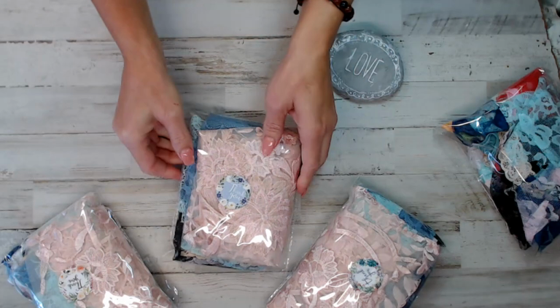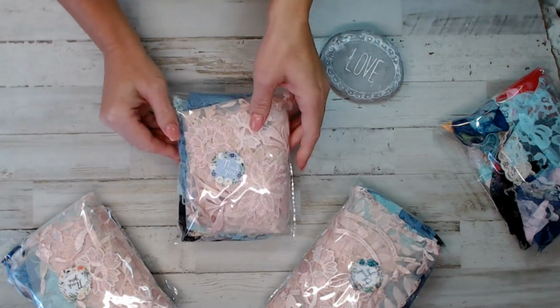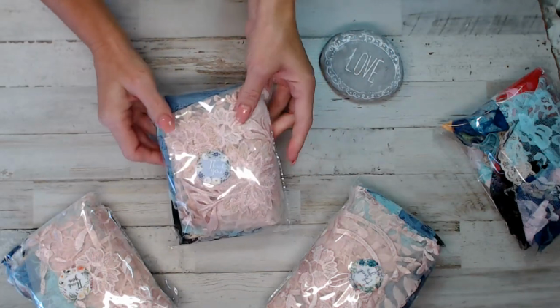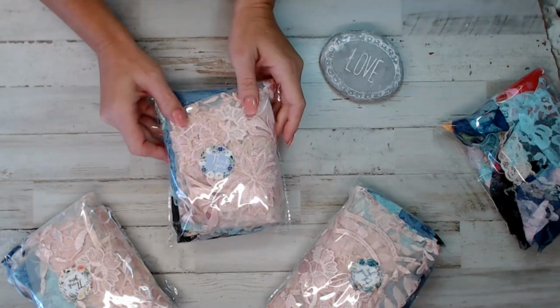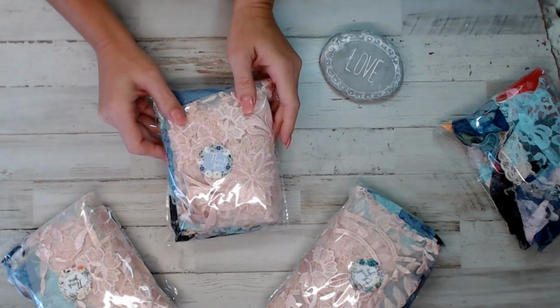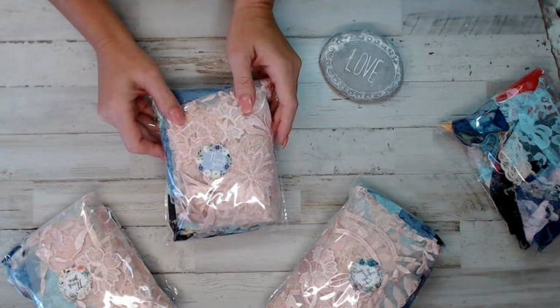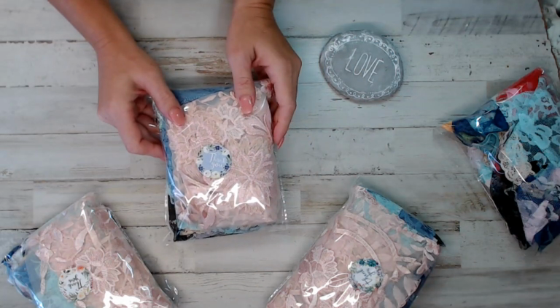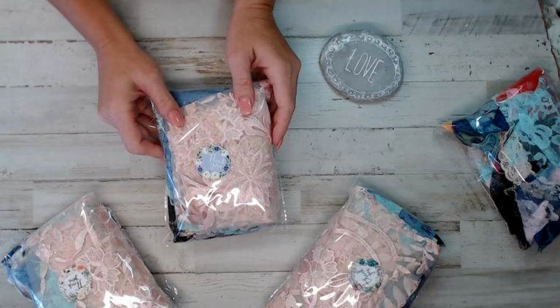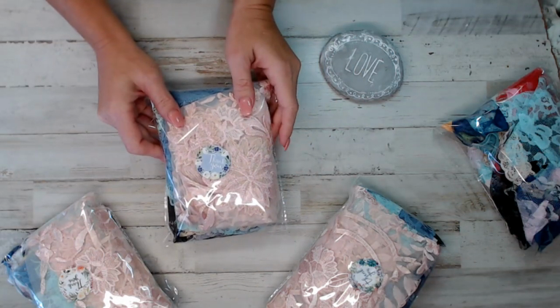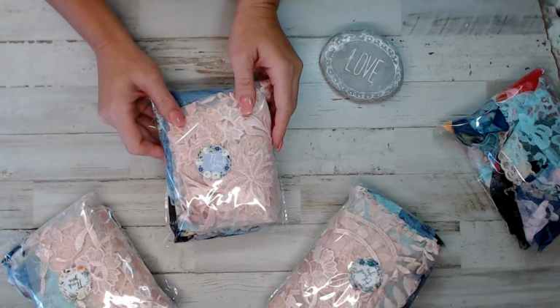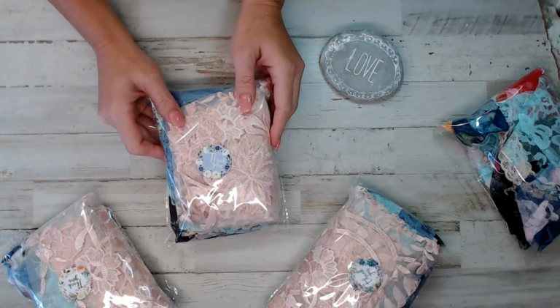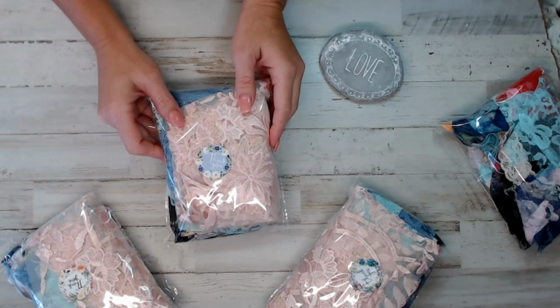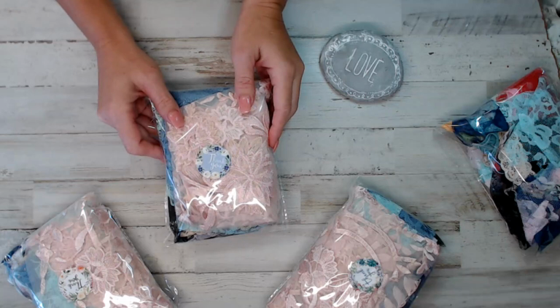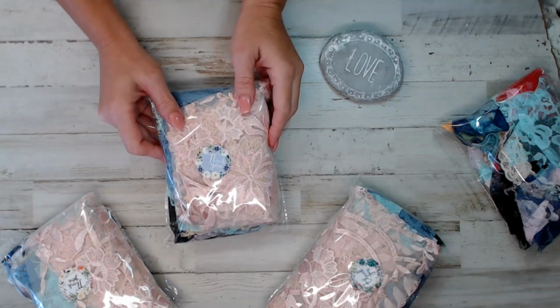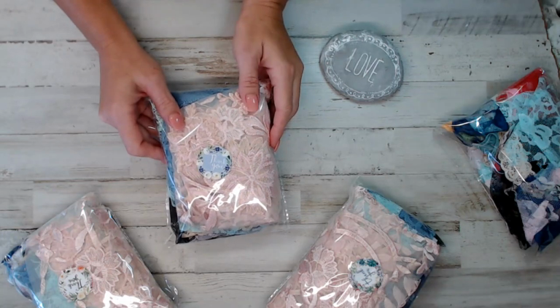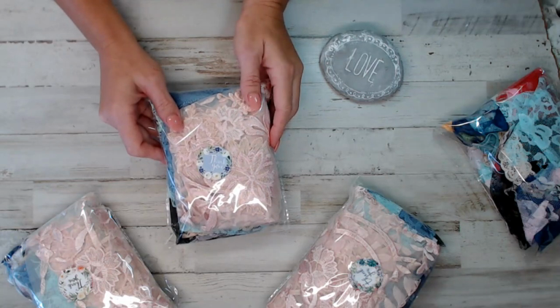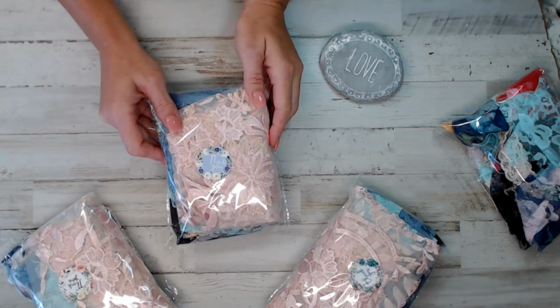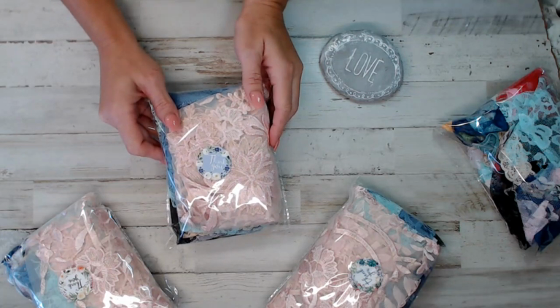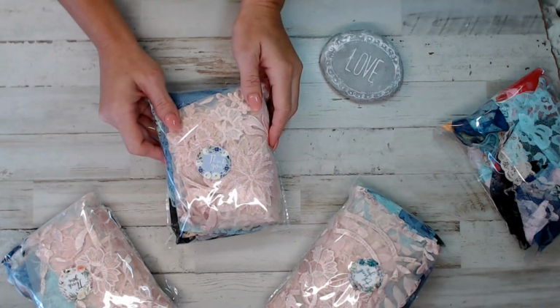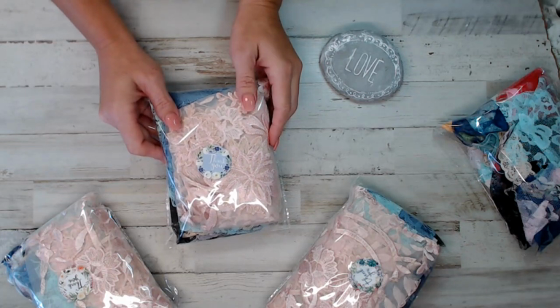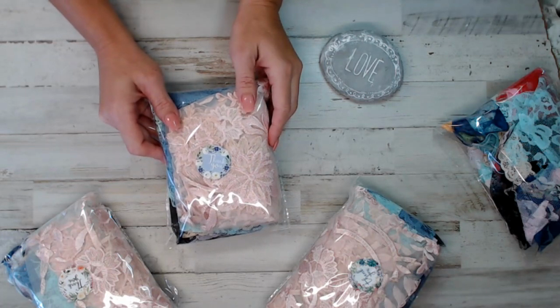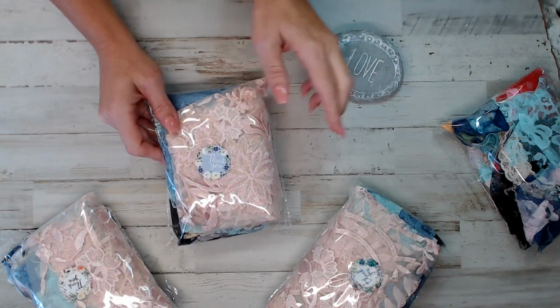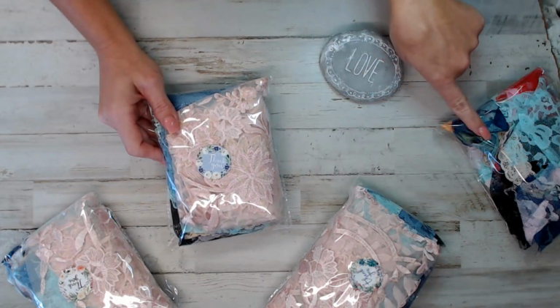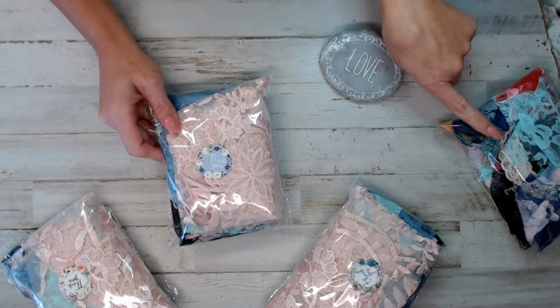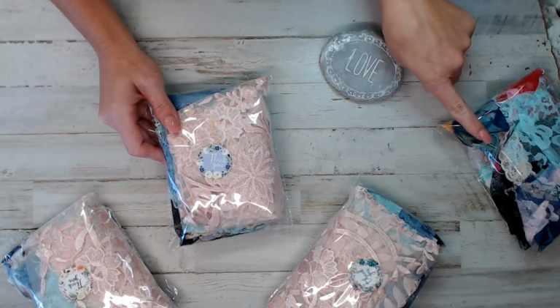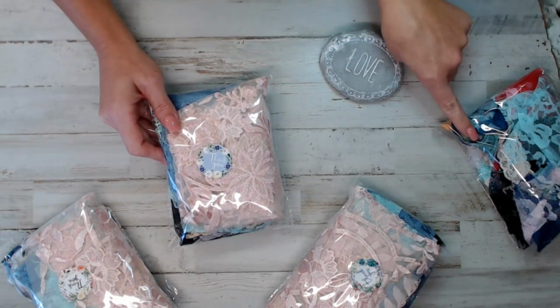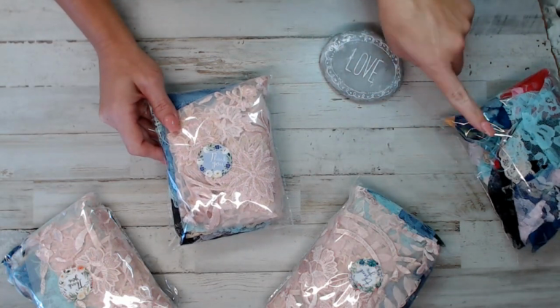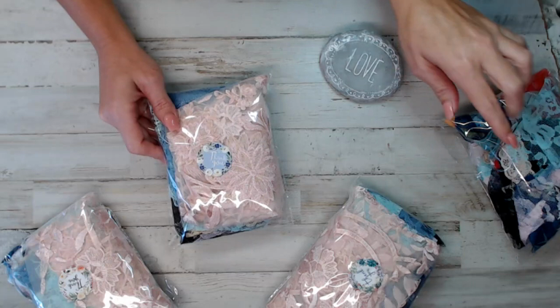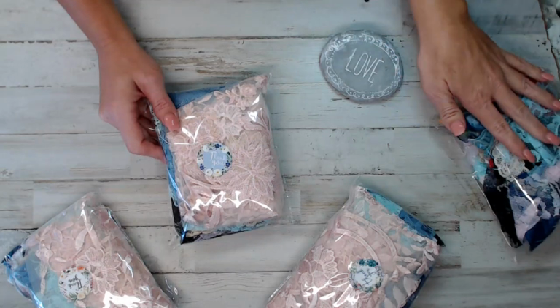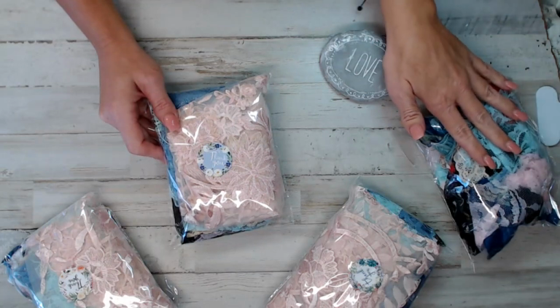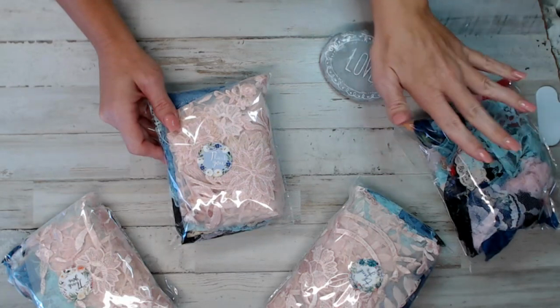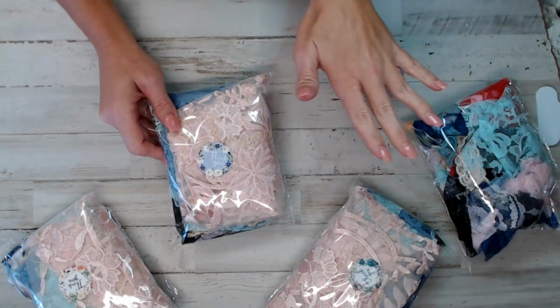Hi everyone, it's Selena here at Amore Fabrics. I'm here to show you guys another Junk in My Trunk item that is stocked in the shop. It comes with a gift with purchase, which is right here. I can't wait to share with you guys exactly what that is.